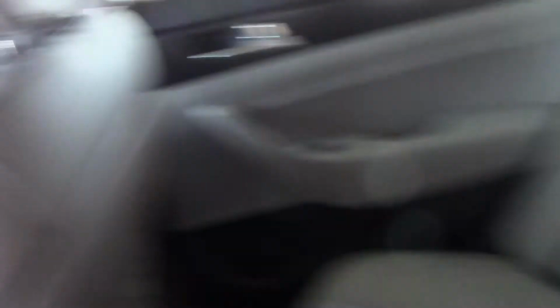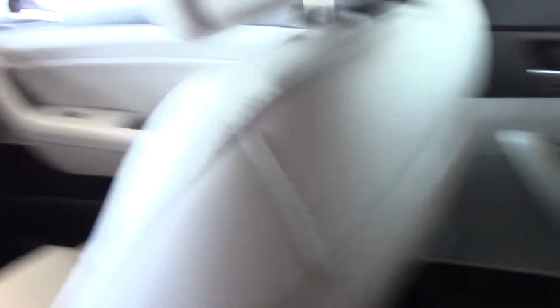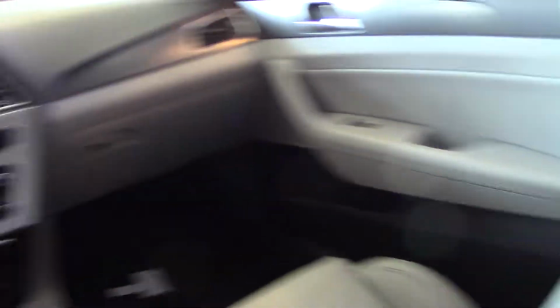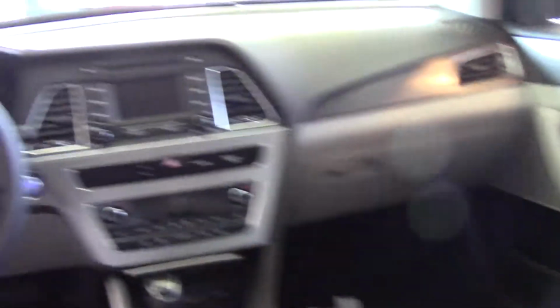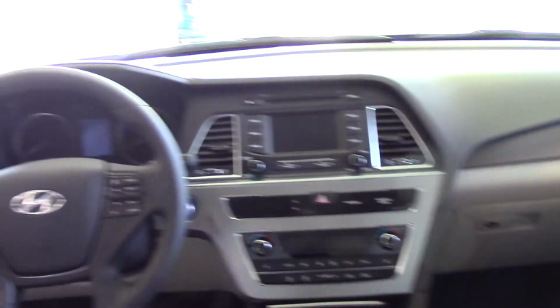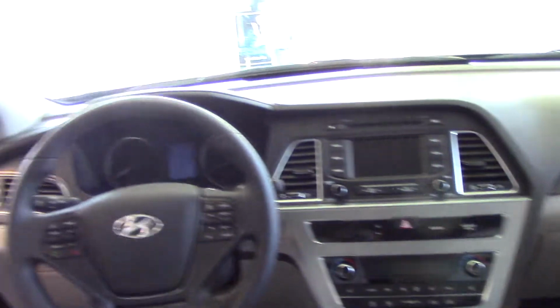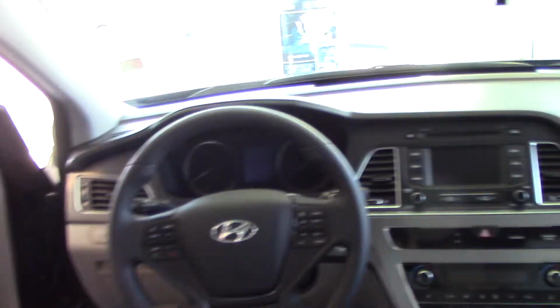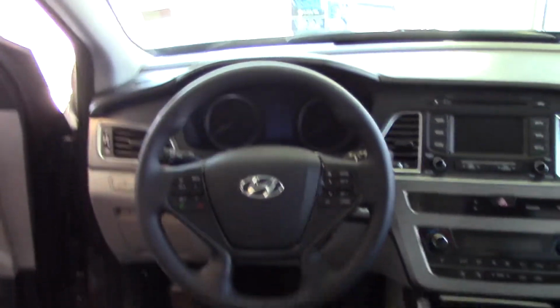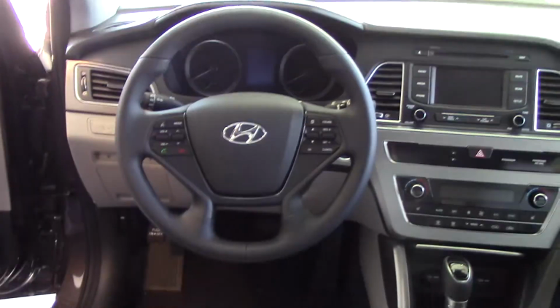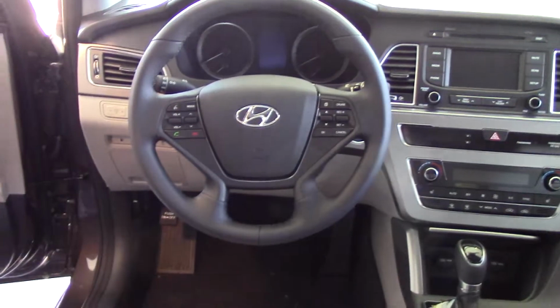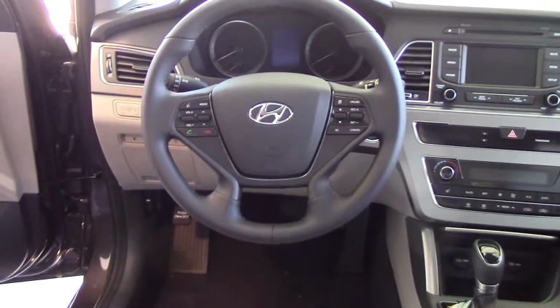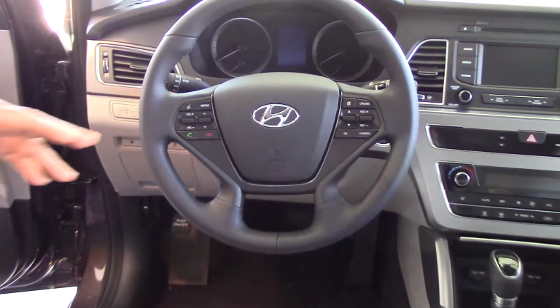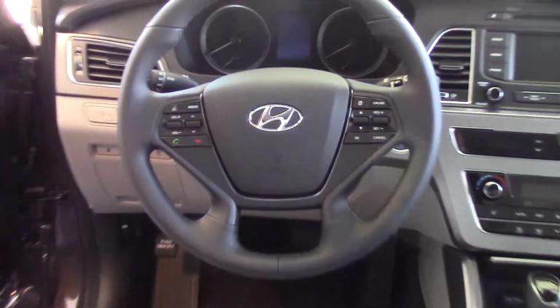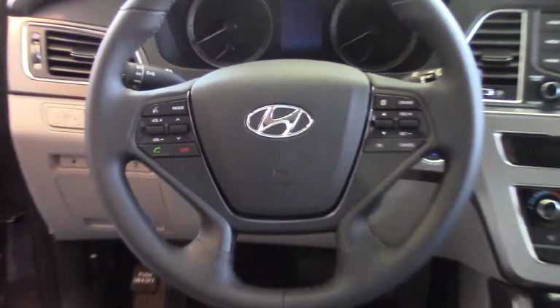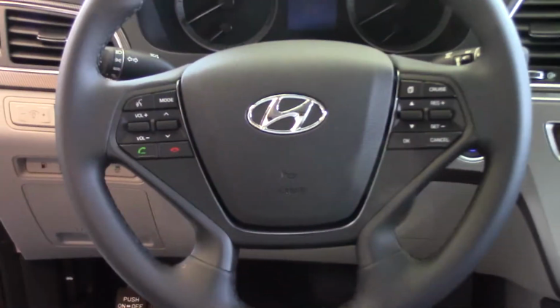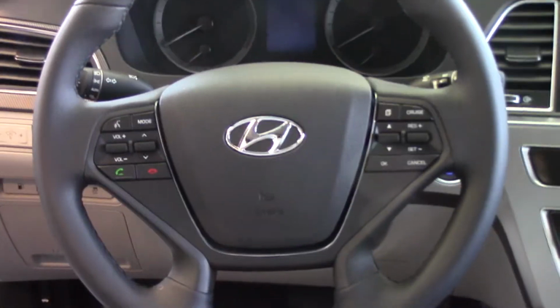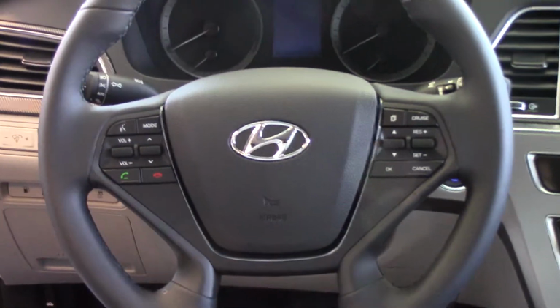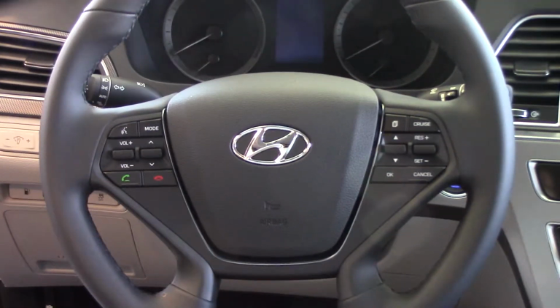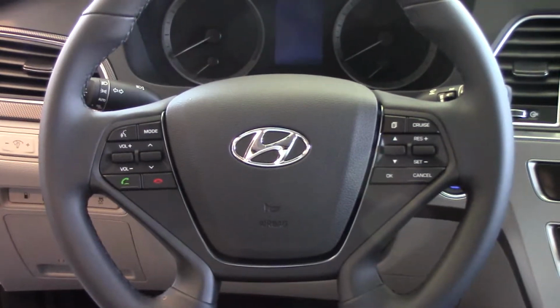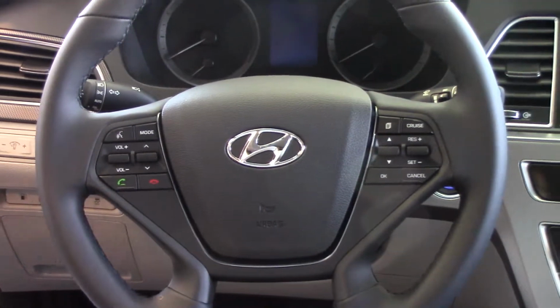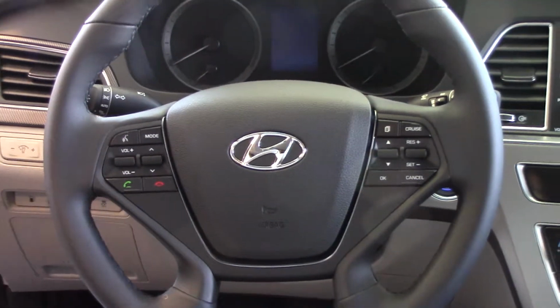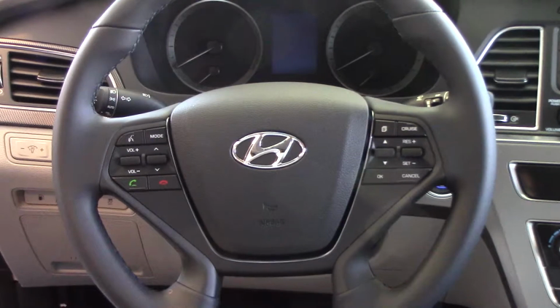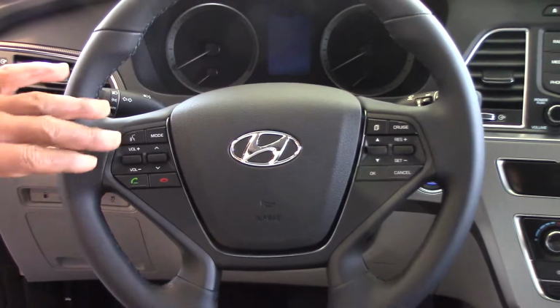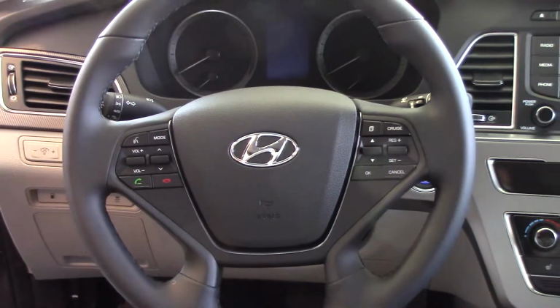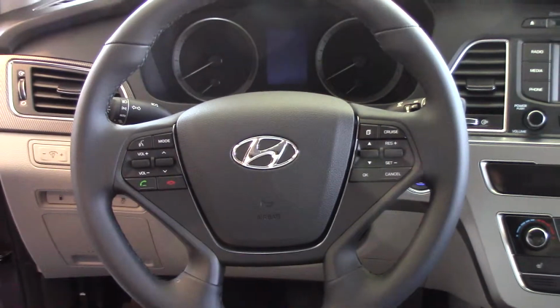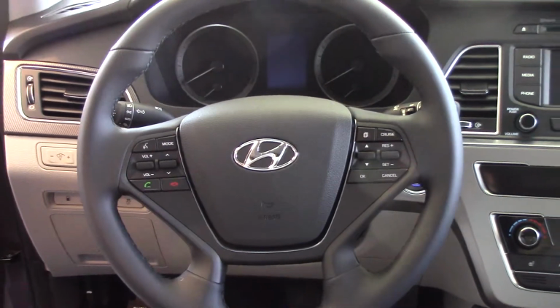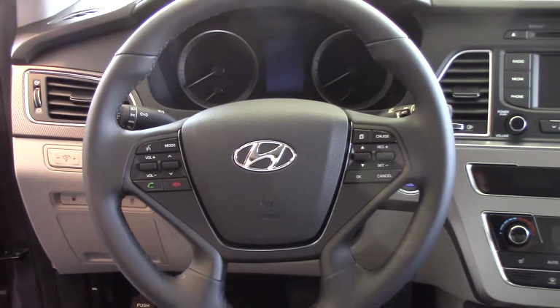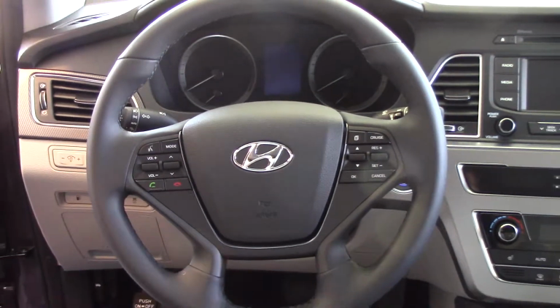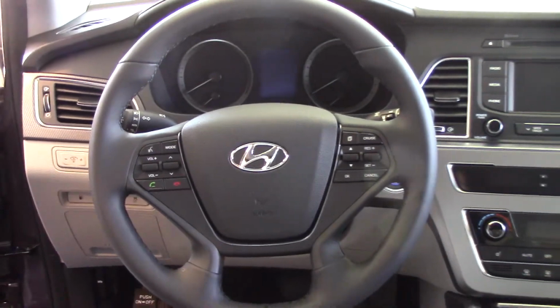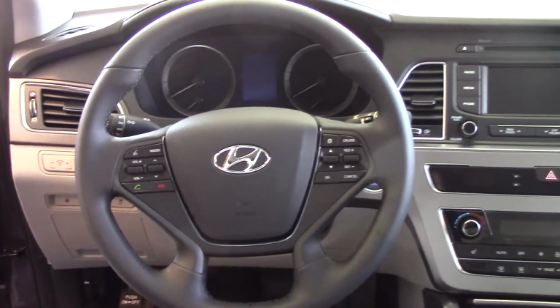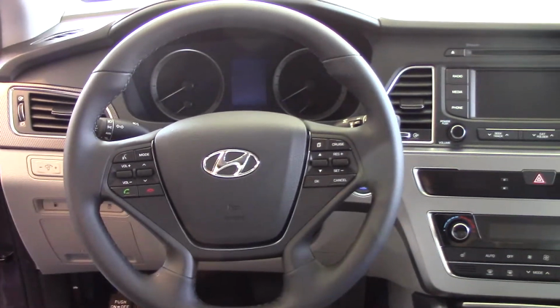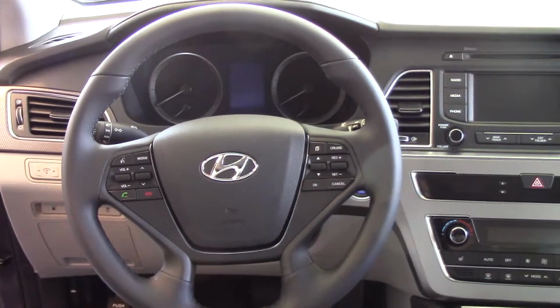If you look up front, I've got a lot of safety features on the steering wheel — safety features like Bluetooth where you can pair your phone before you leave the lot. I also have volume control and tune controls for your AM/FM radio.